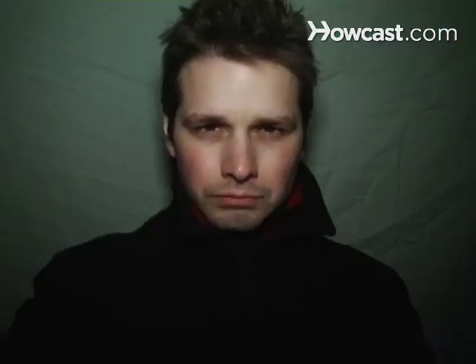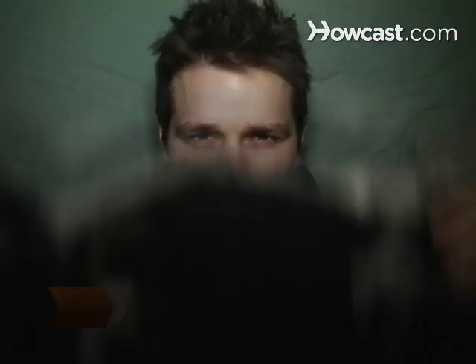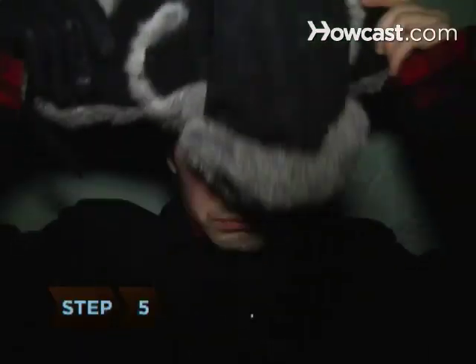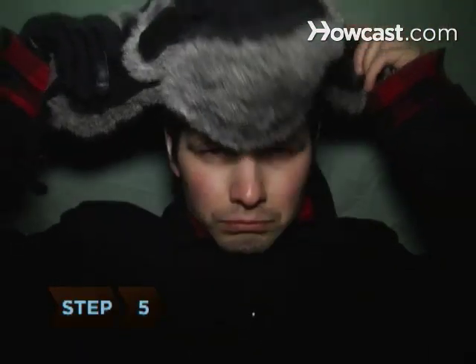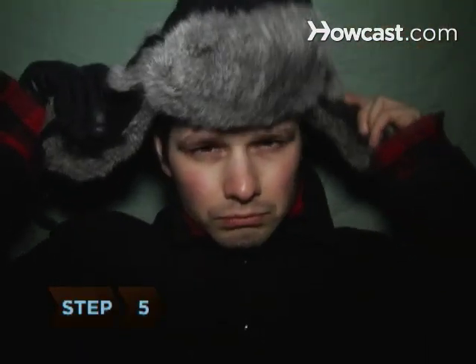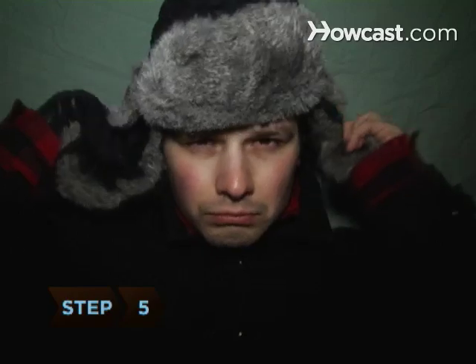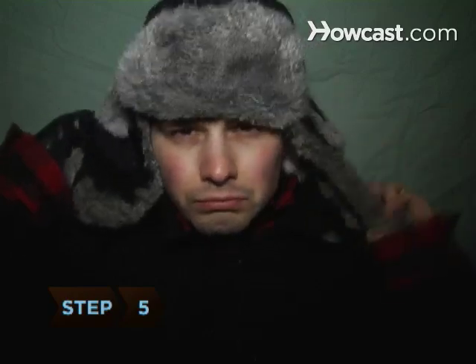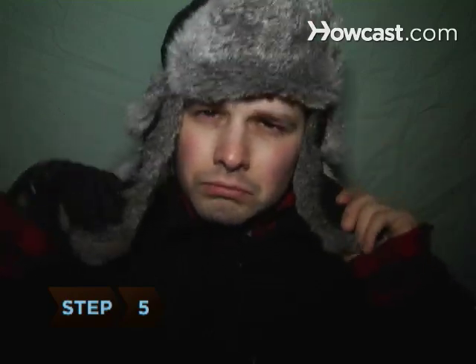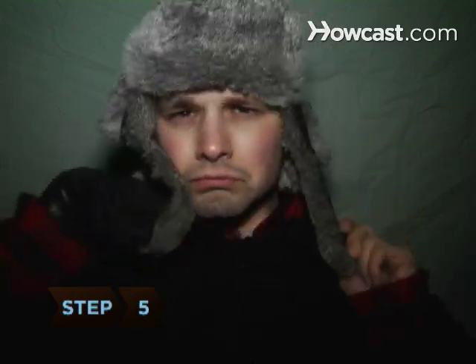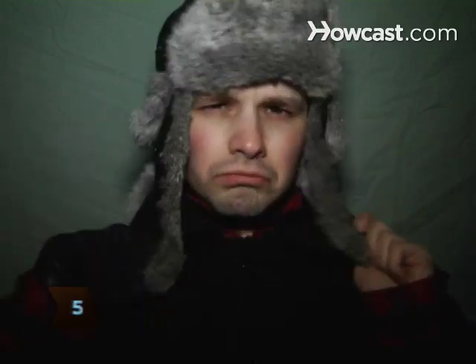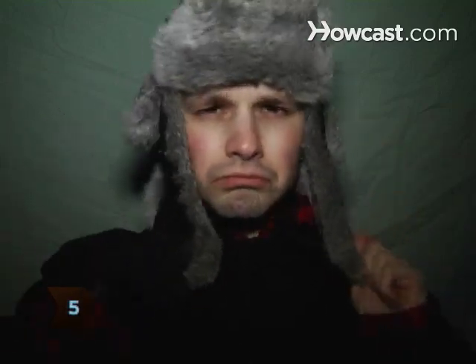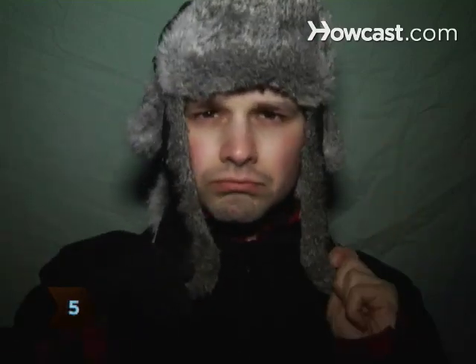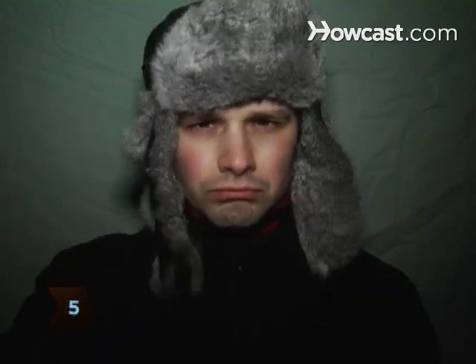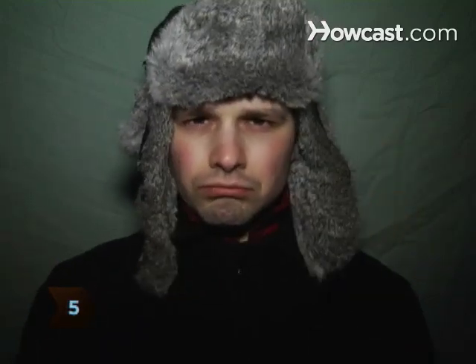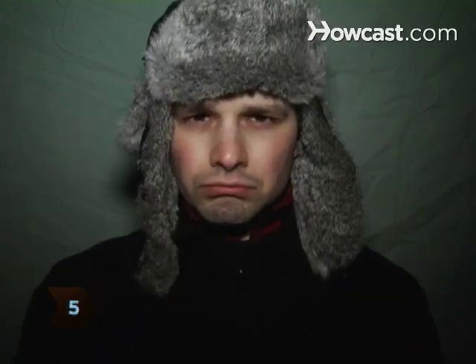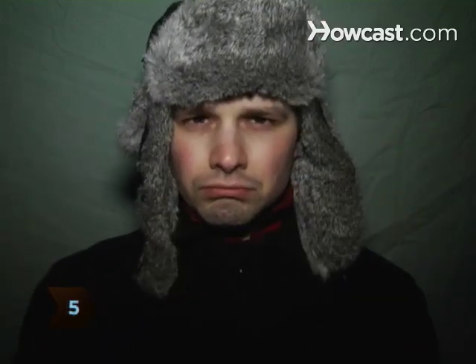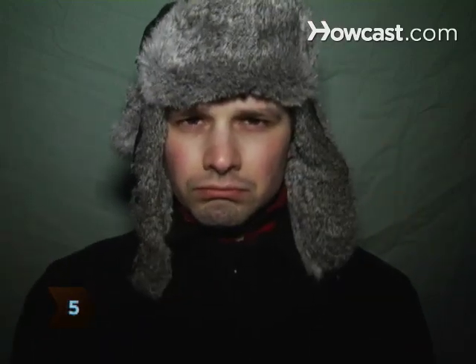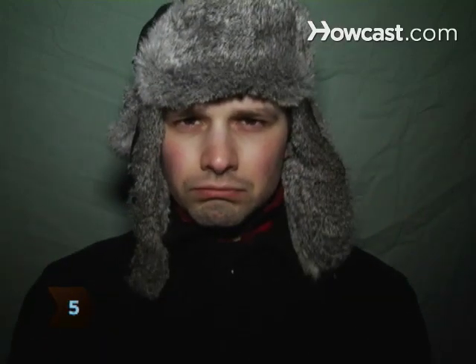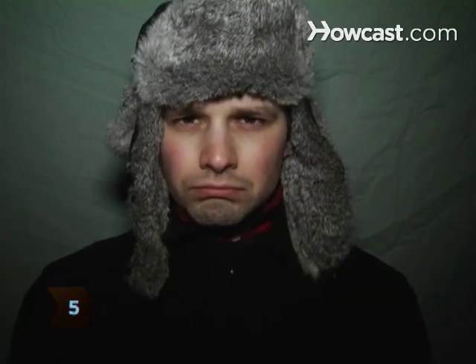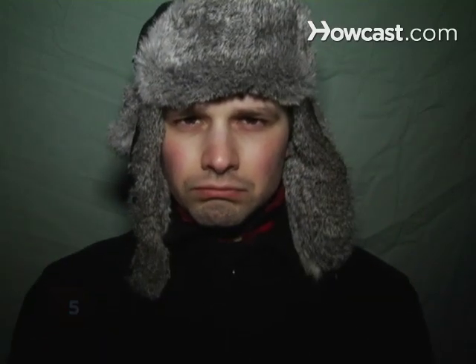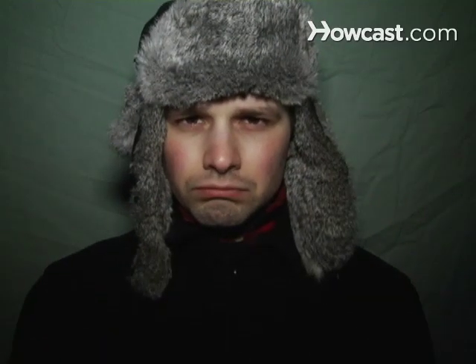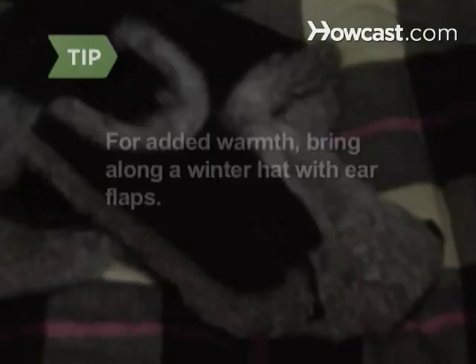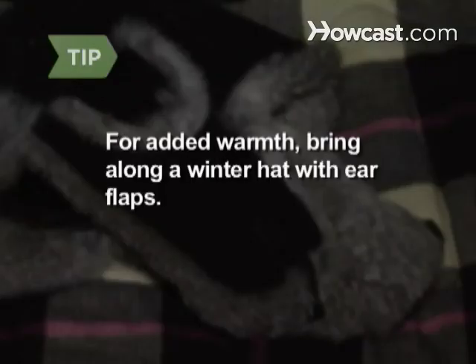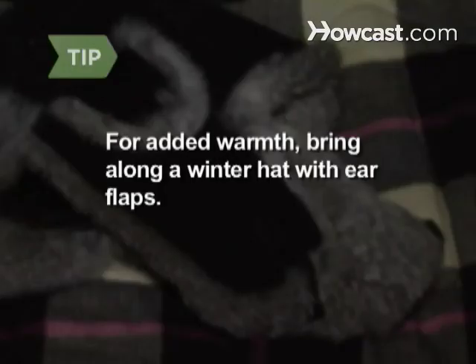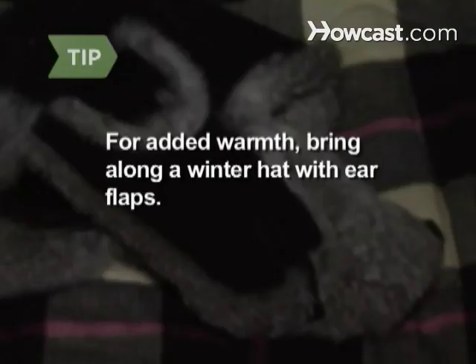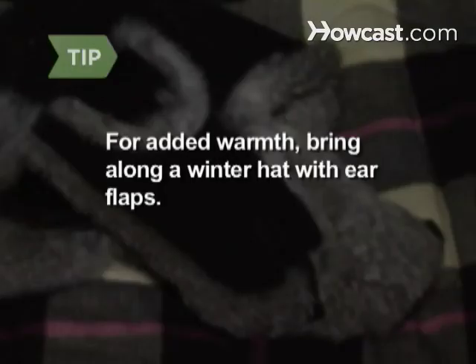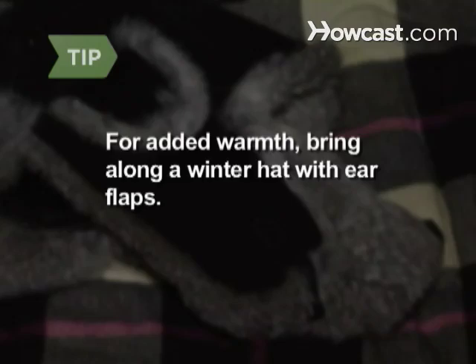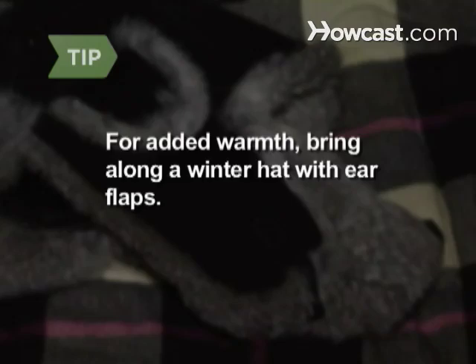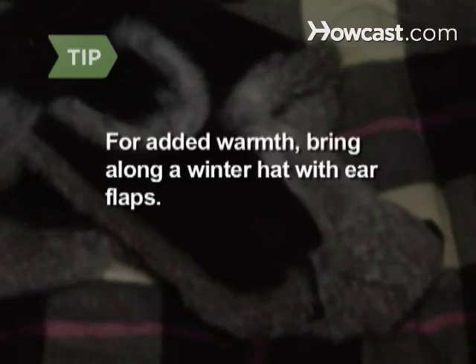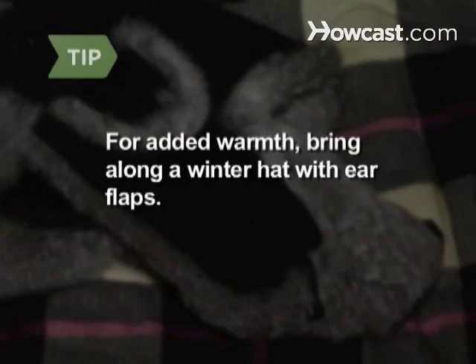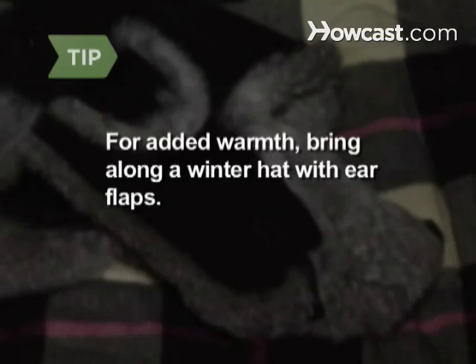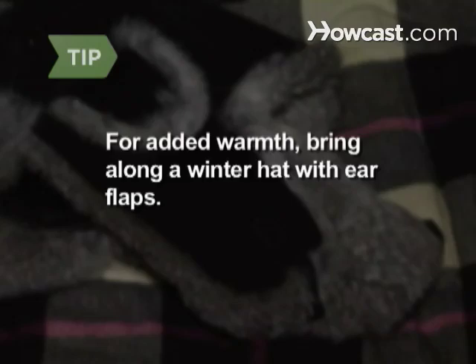Step 5: Put on your winter hat. You want as little exposure to the air as possible. For added warmth, bring along a winter hat with ear flaps.